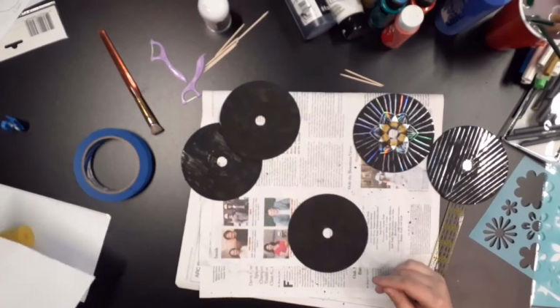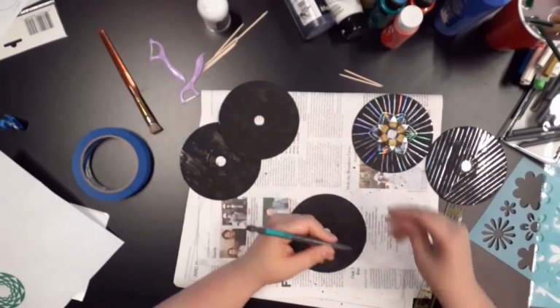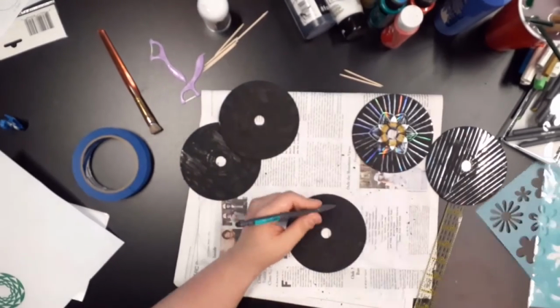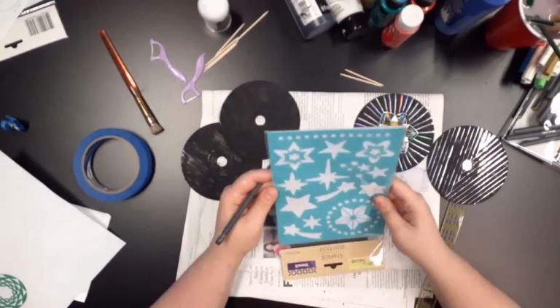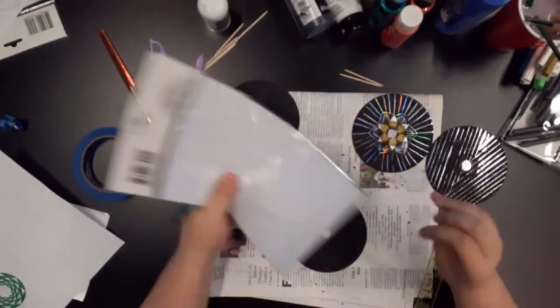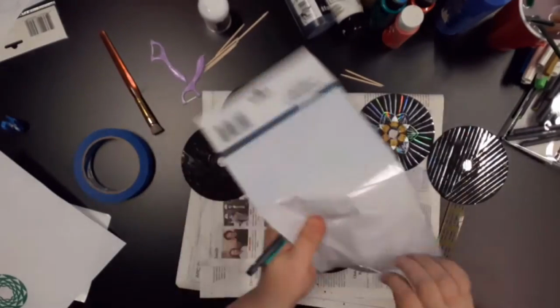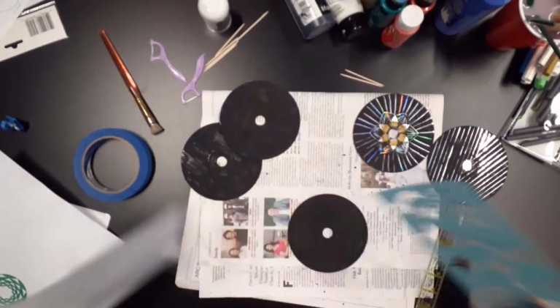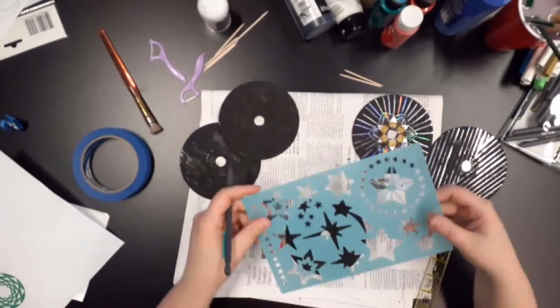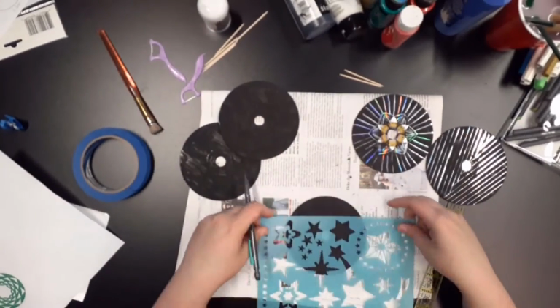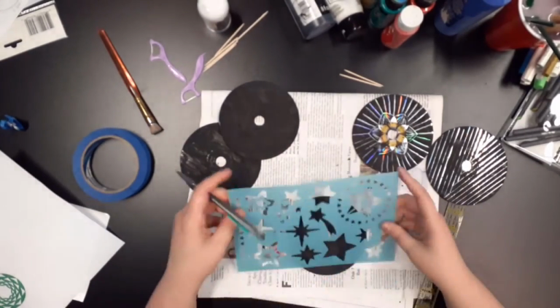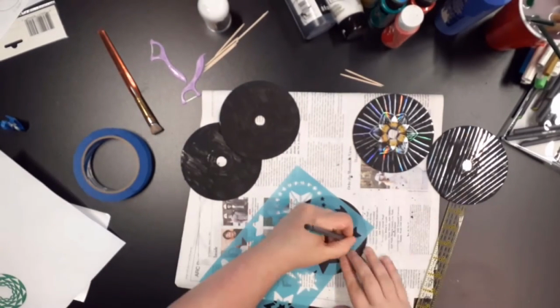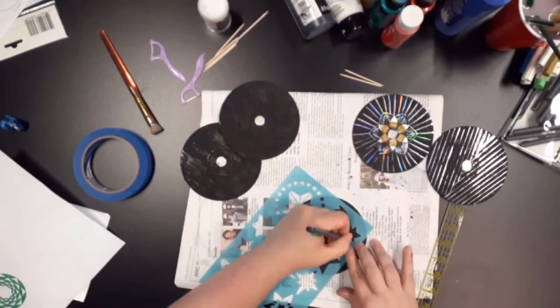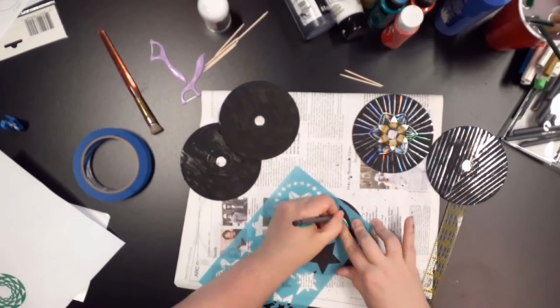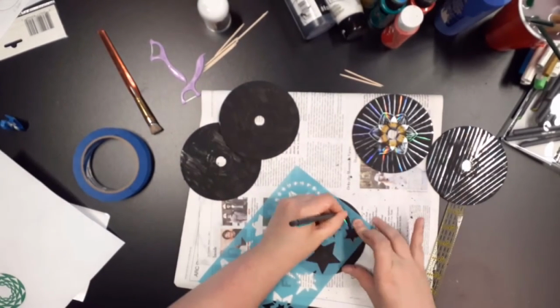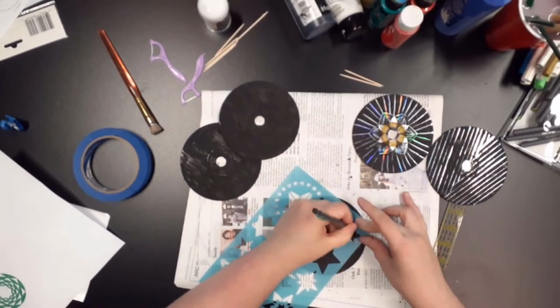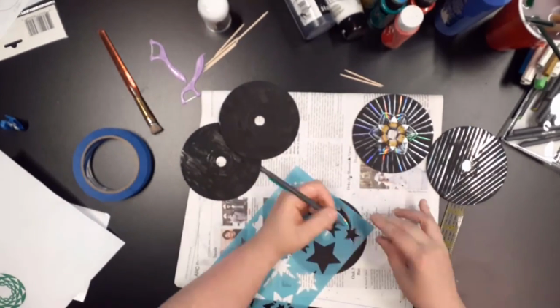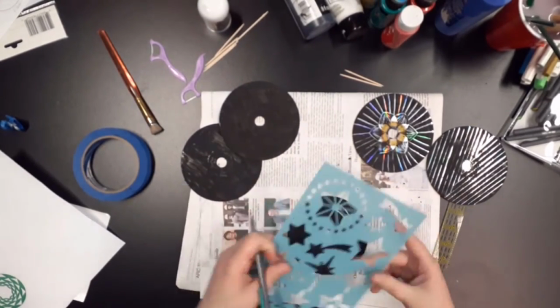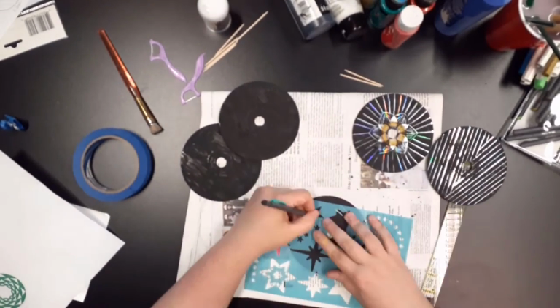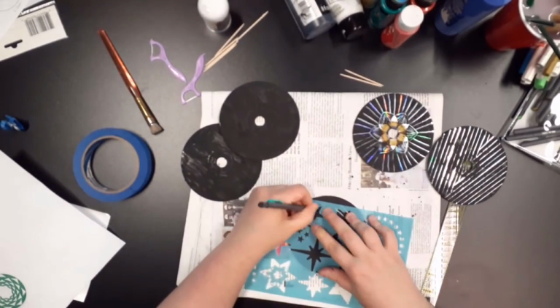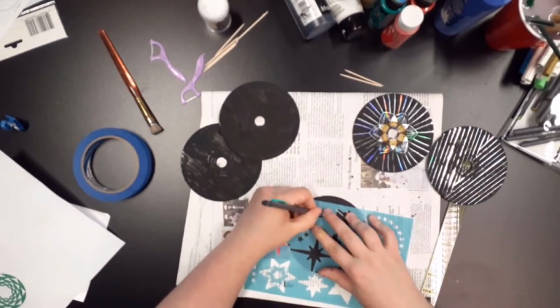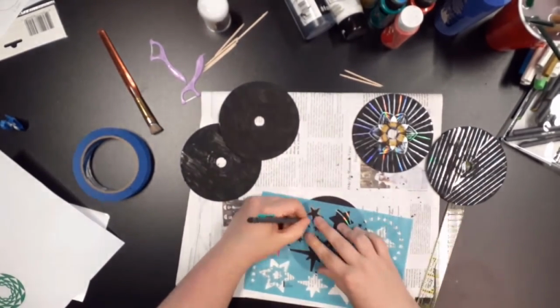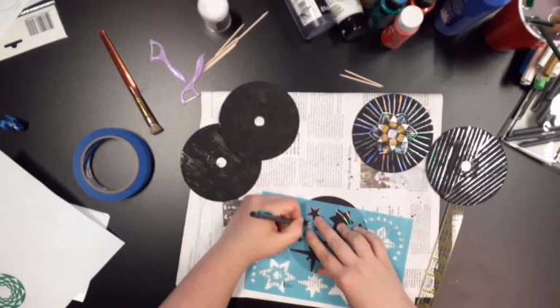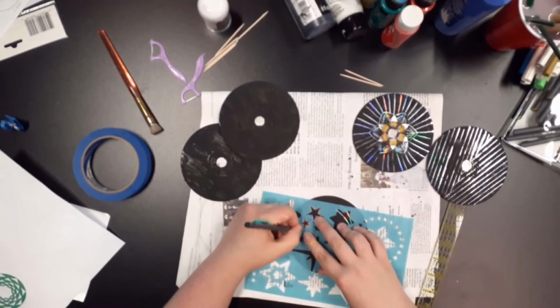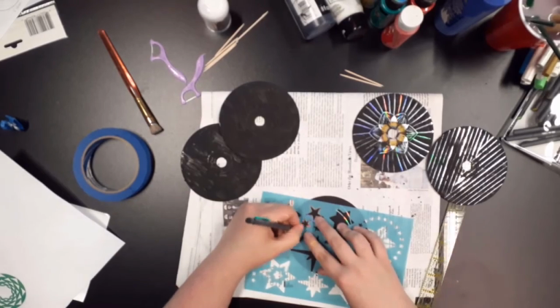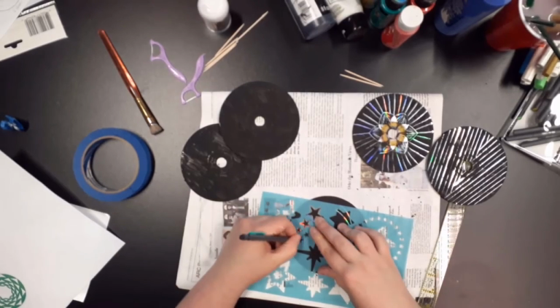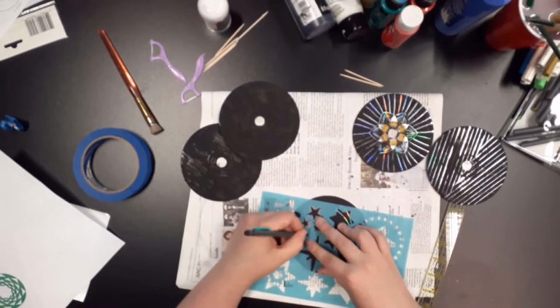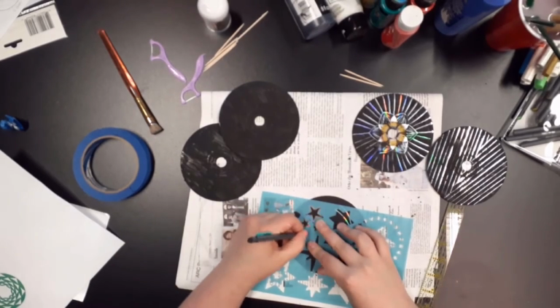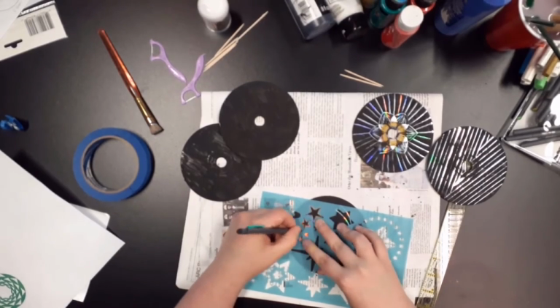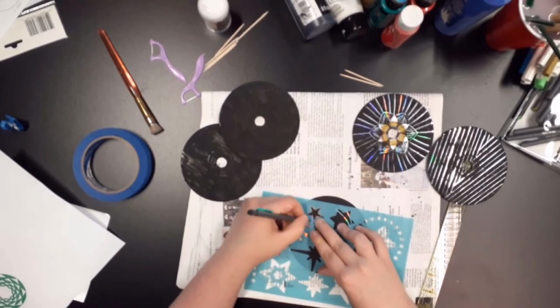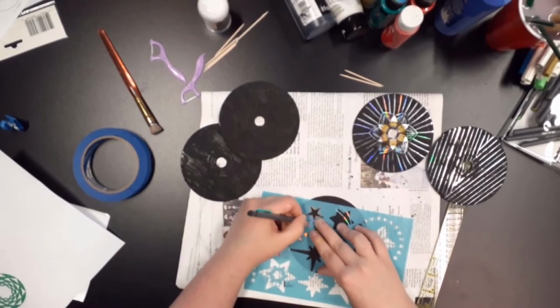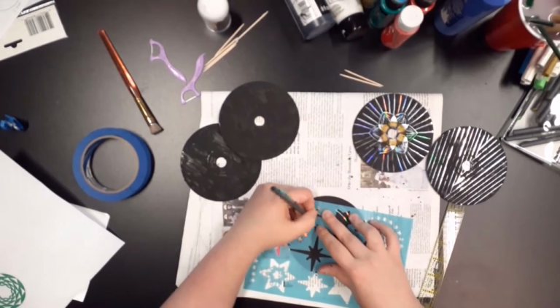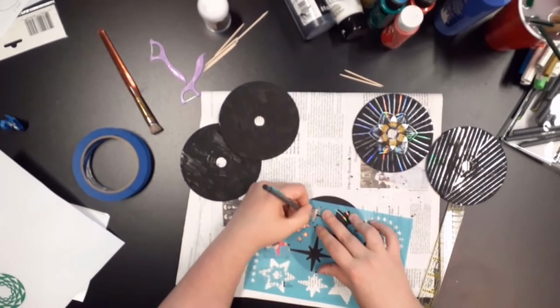With the star CD, I used stencils that I had to create a starry night sky. As I was scratching while using the stencil, I felt I was able to get cleaner lines.